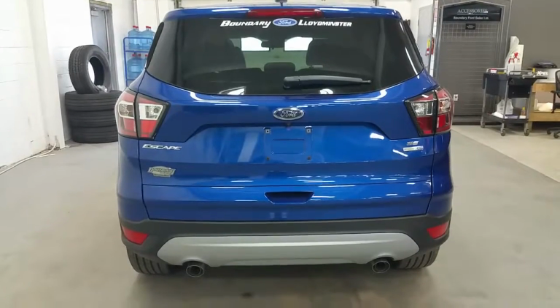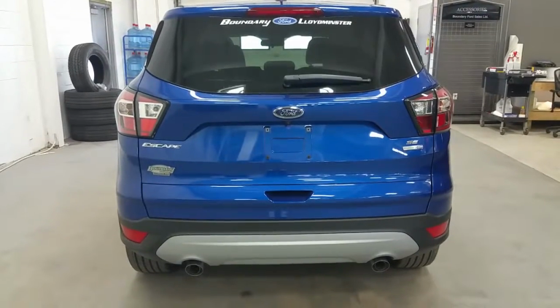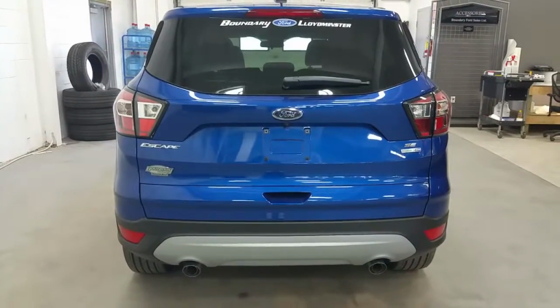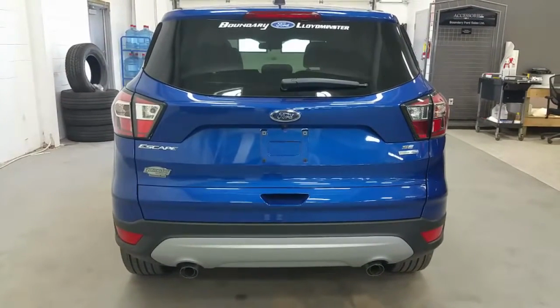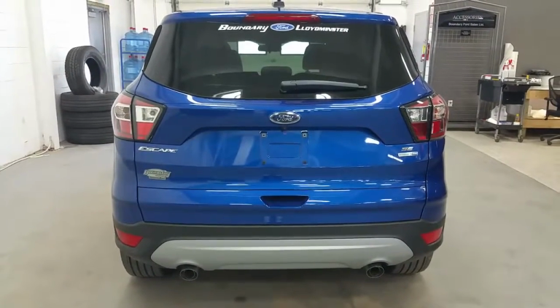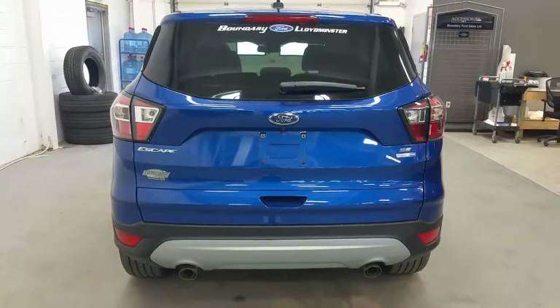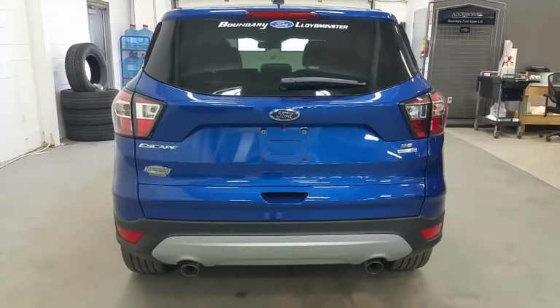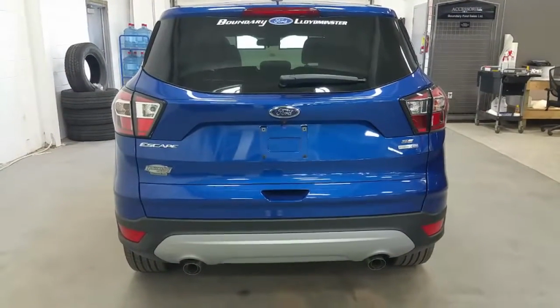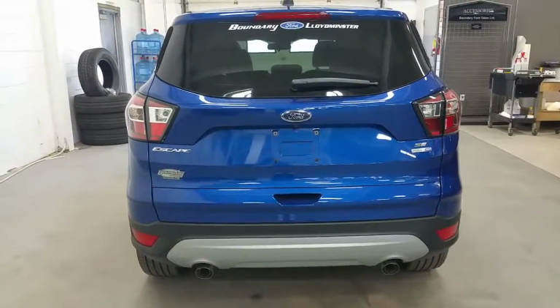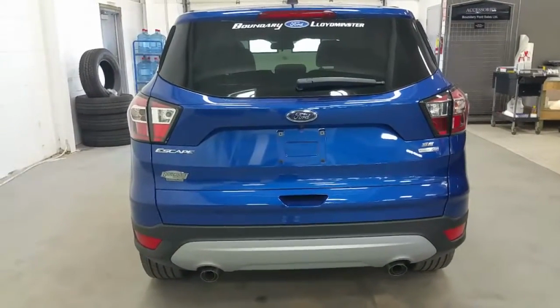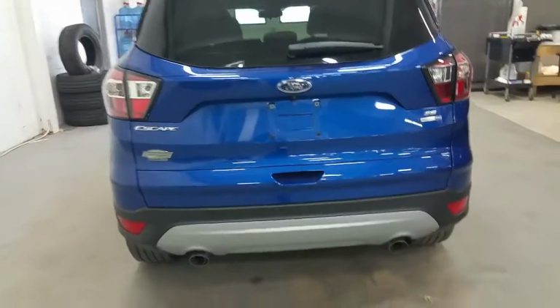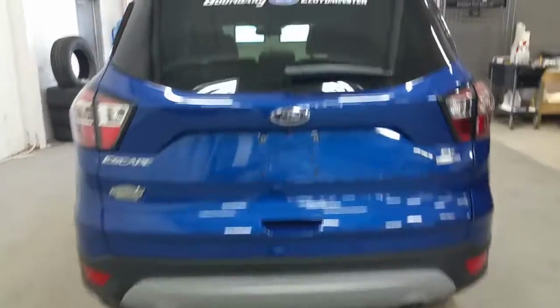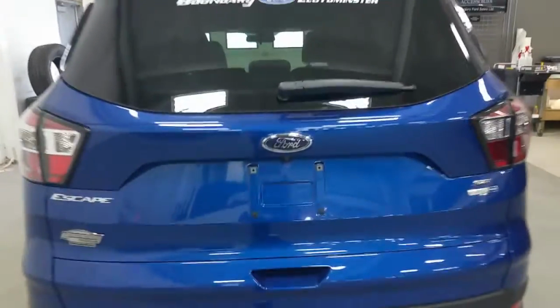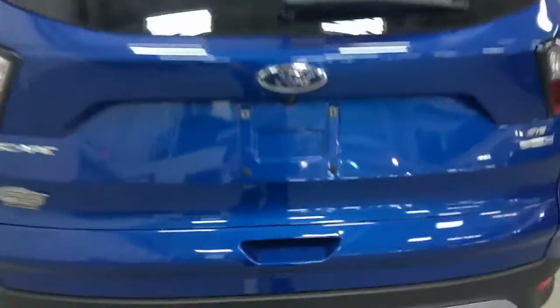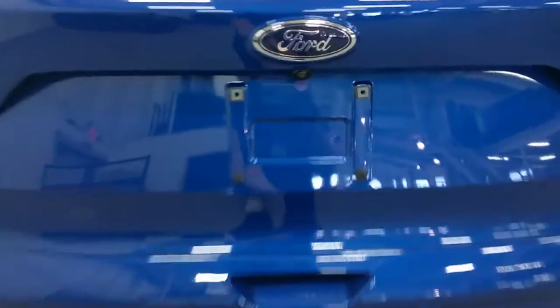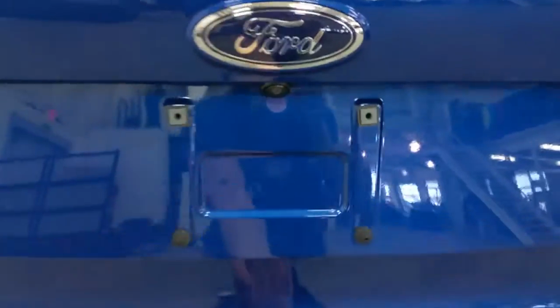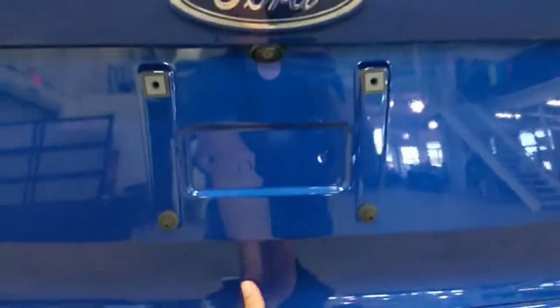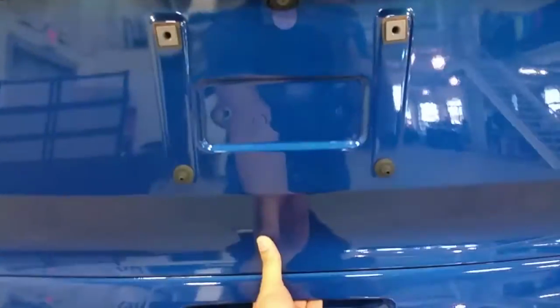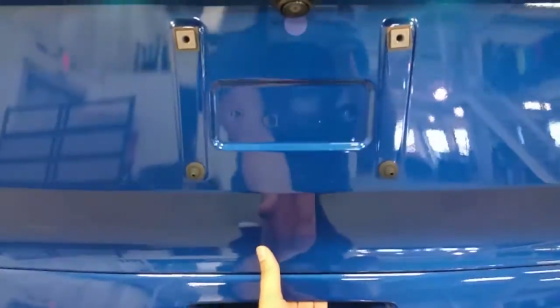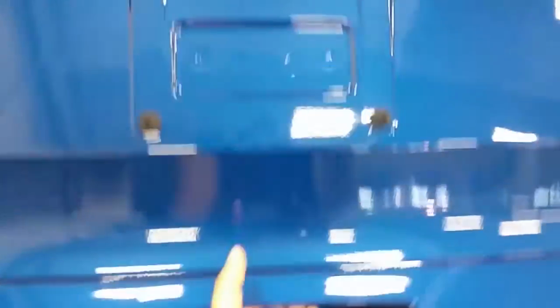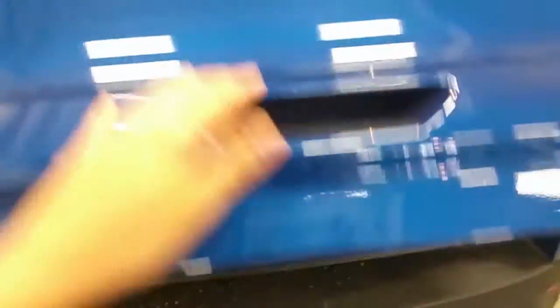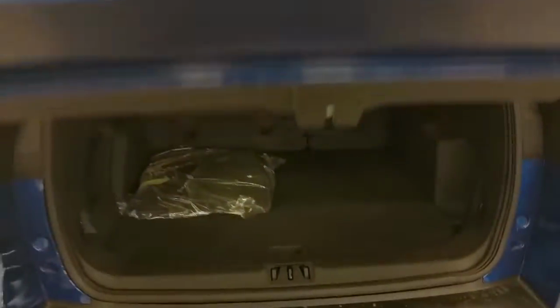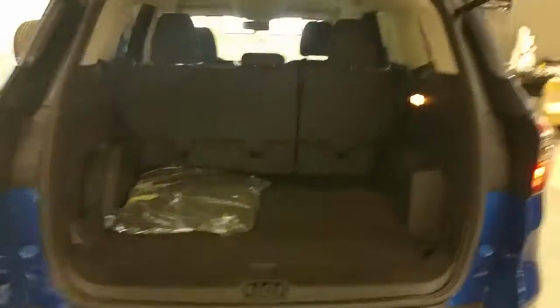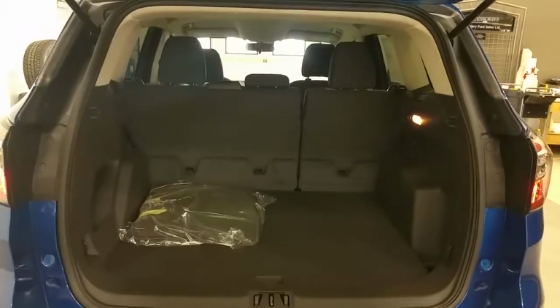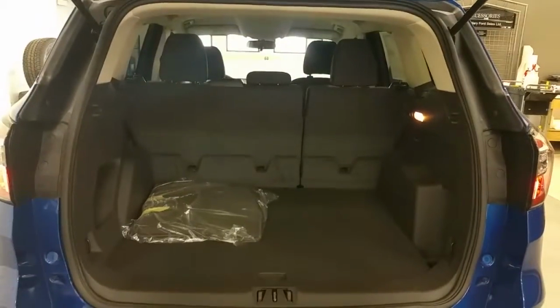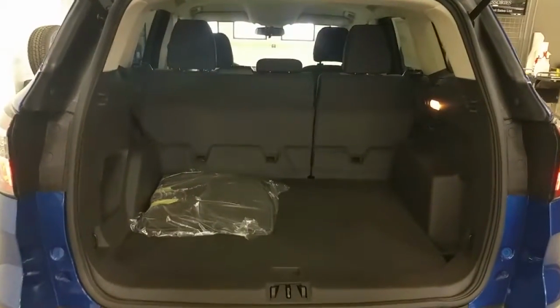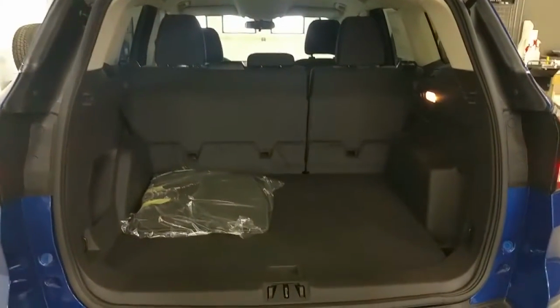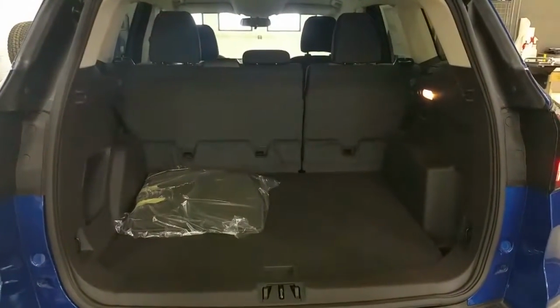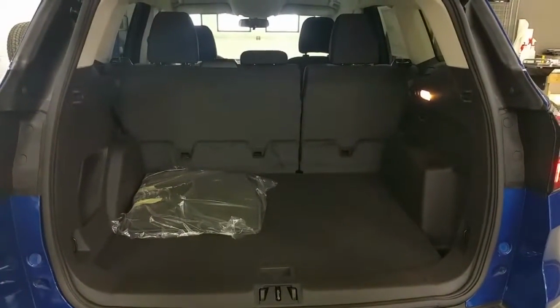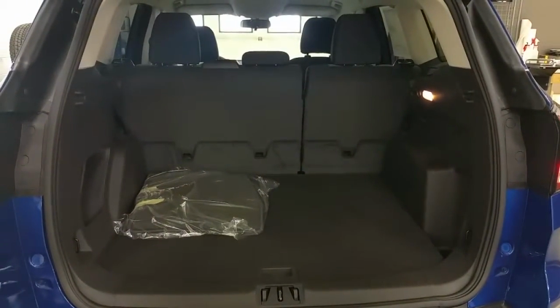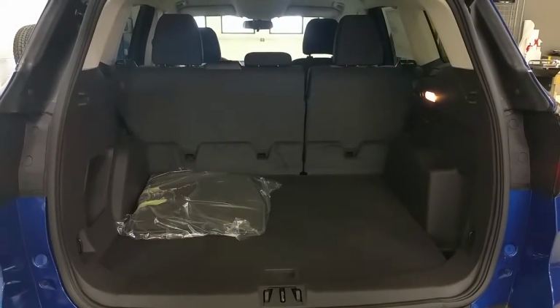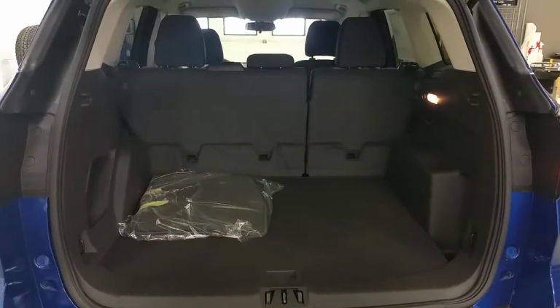At the rear of the vehicle we have your backup camera with dual exhaust, easy push button open, and a large trunk for all your essential needs.